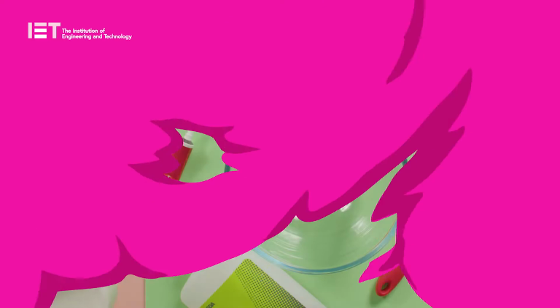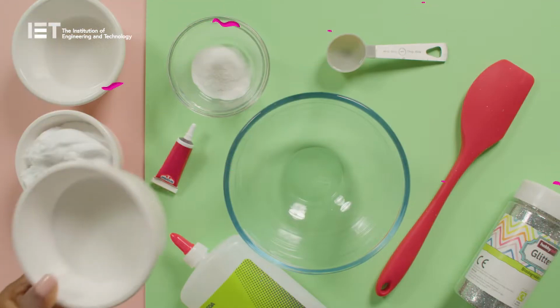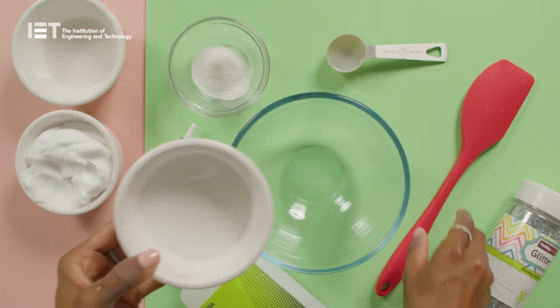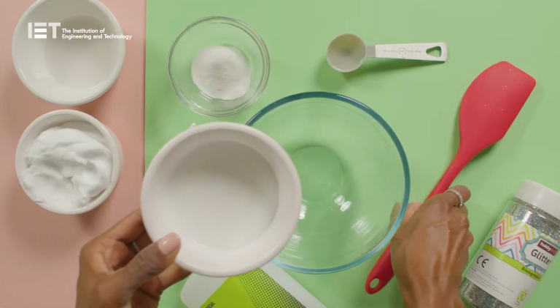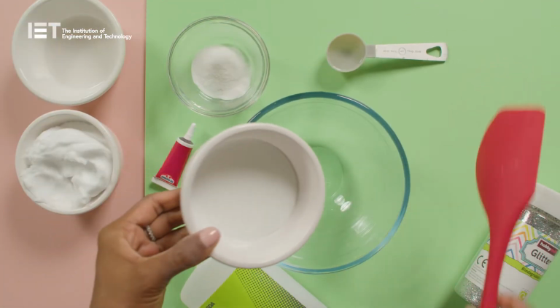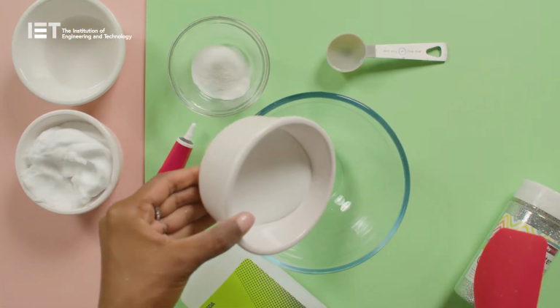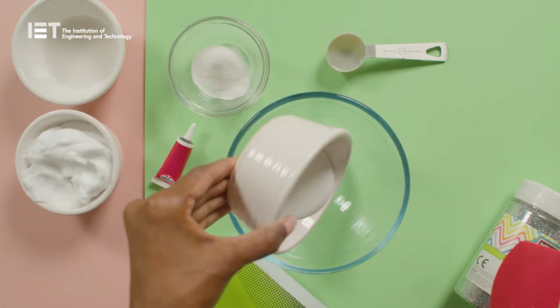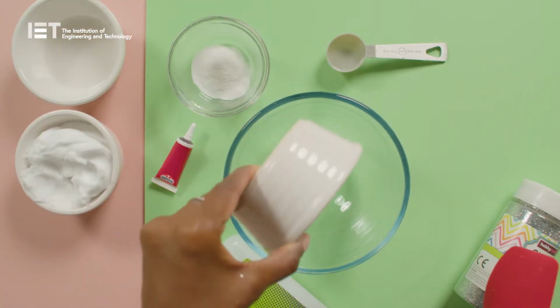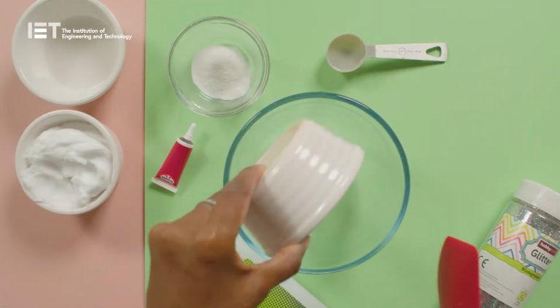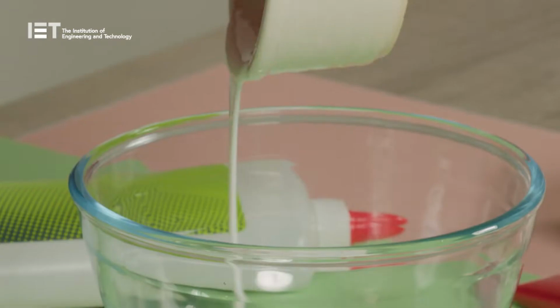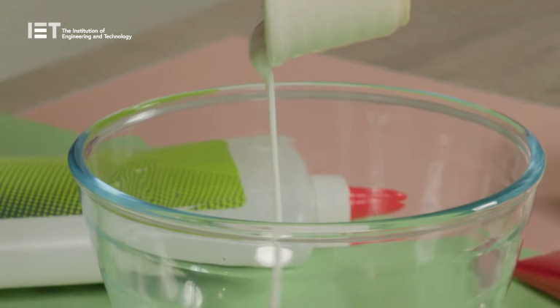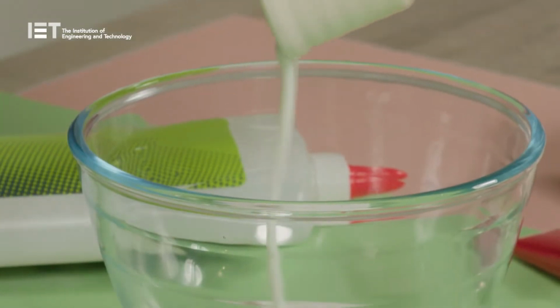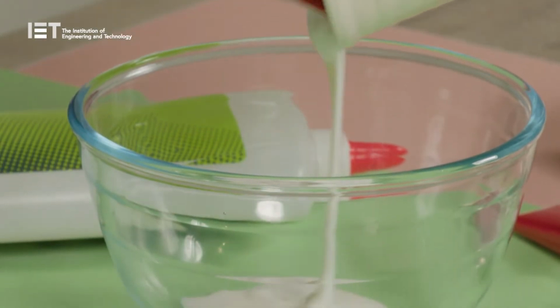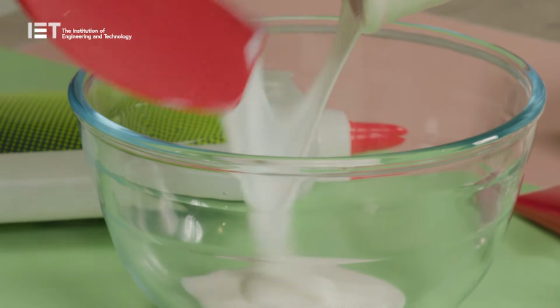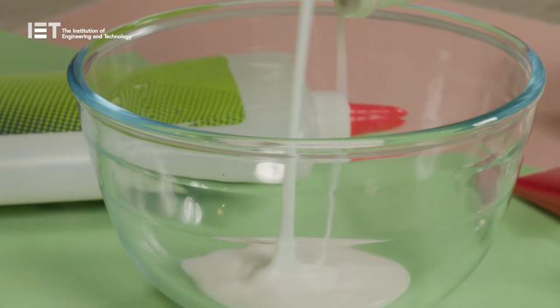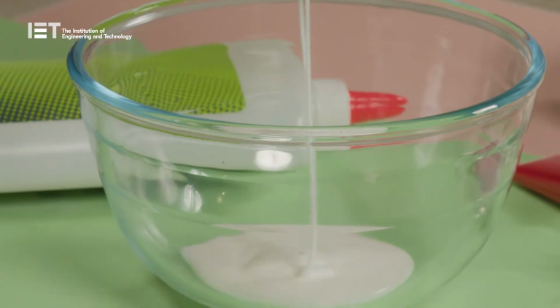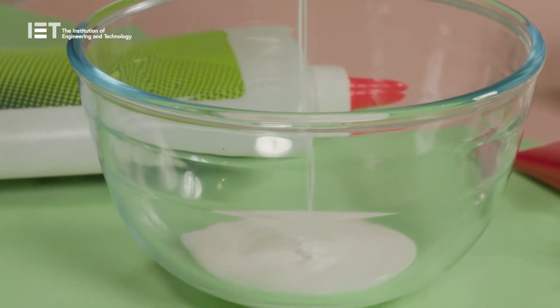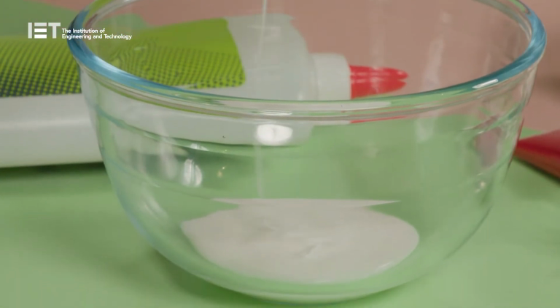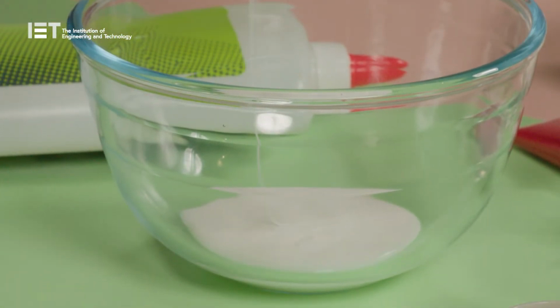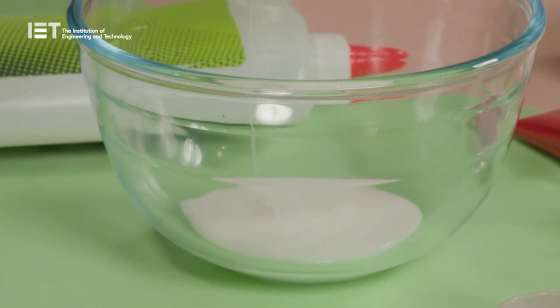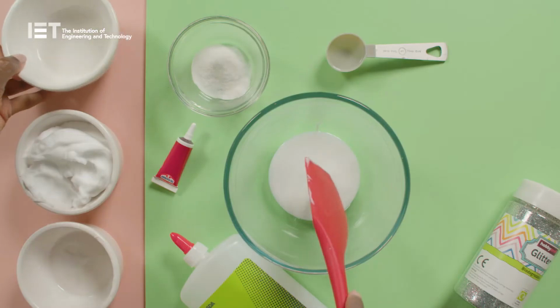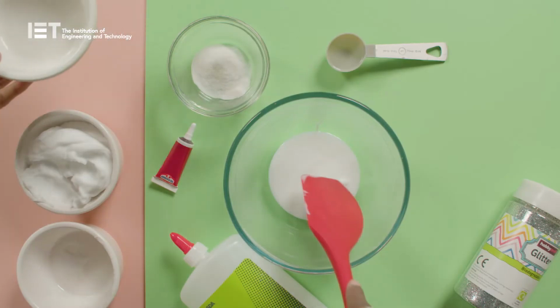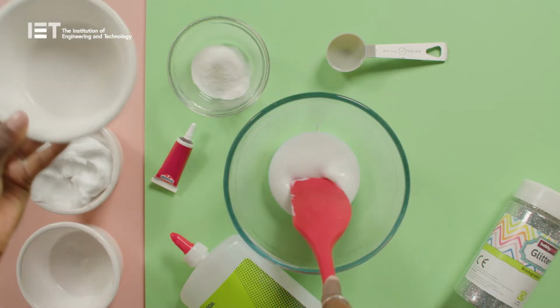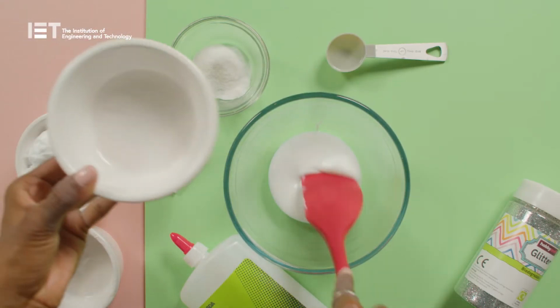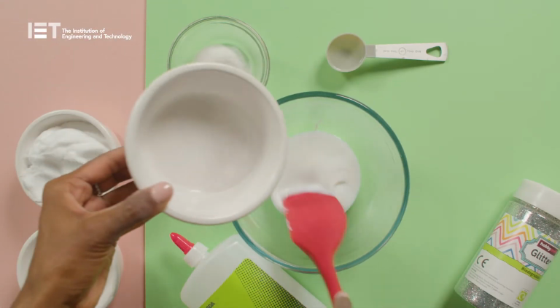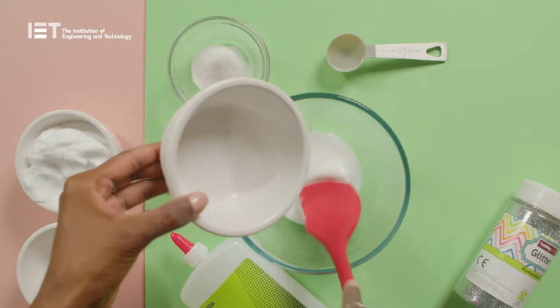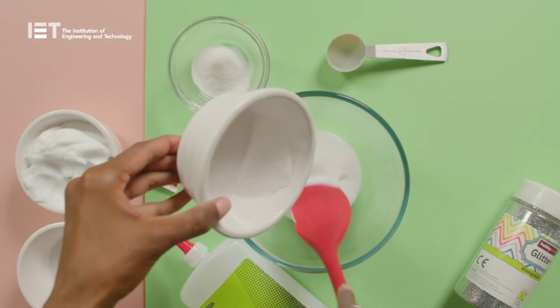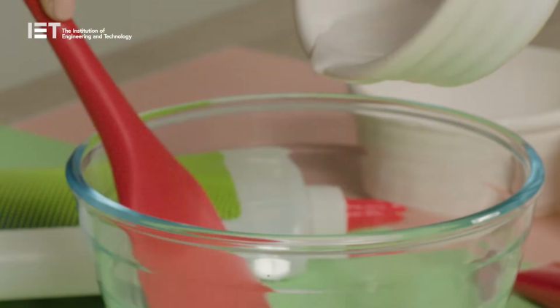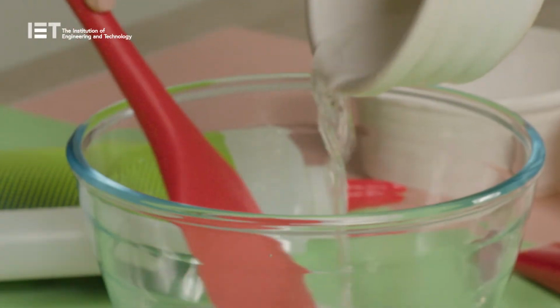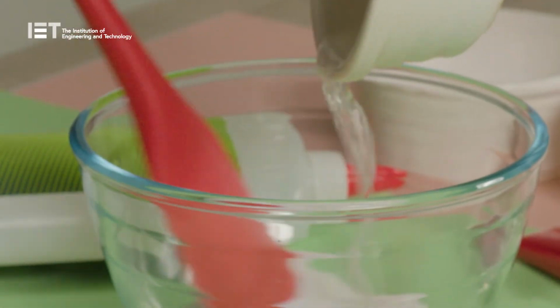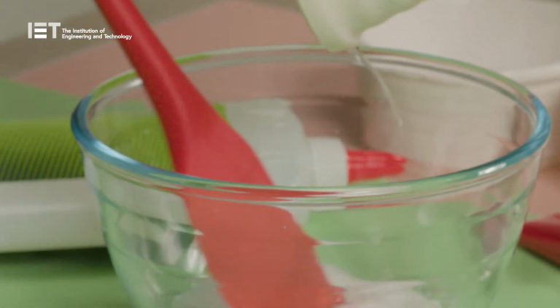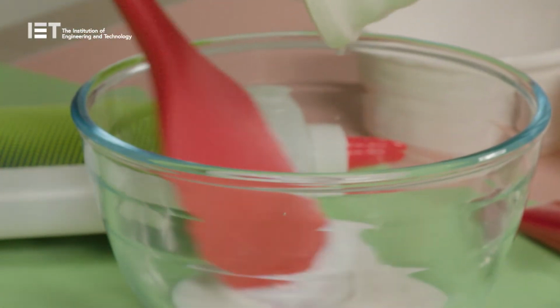First up, PVA glue. This is the same white glue that you use in school and for craft making. Pour 60 ml into the bowl. Next, add a tablespoon of water and give it a bit of a stir with a spoon.